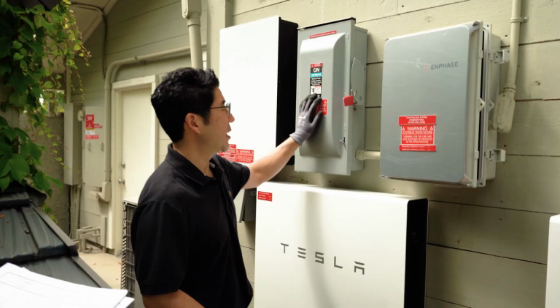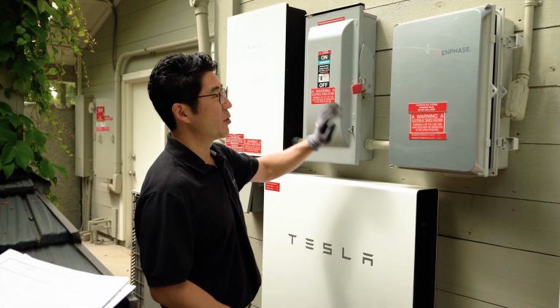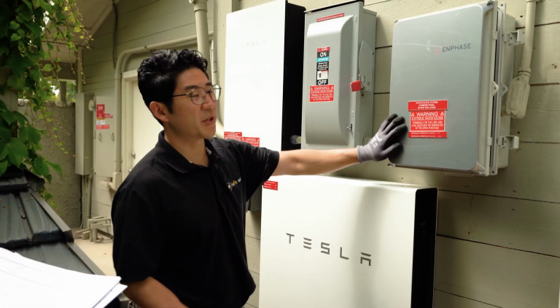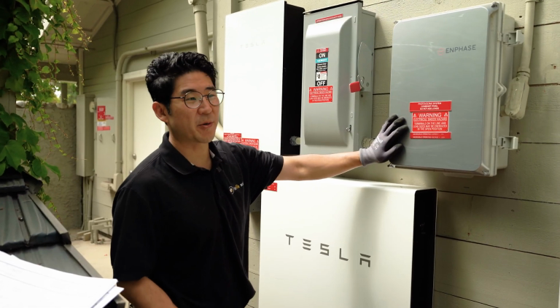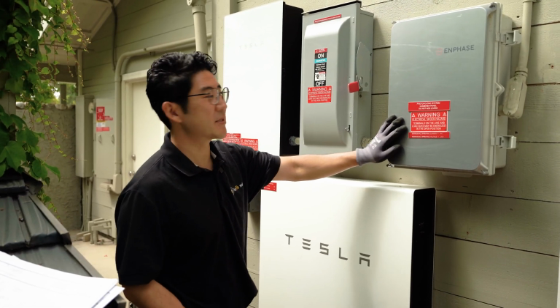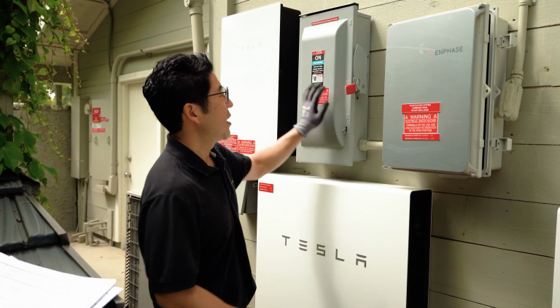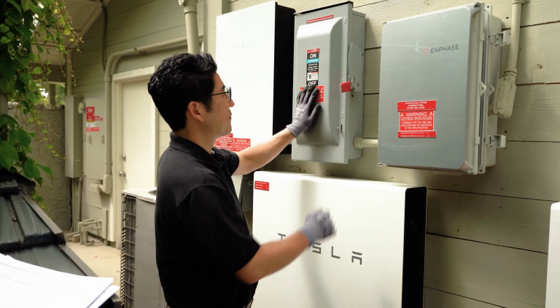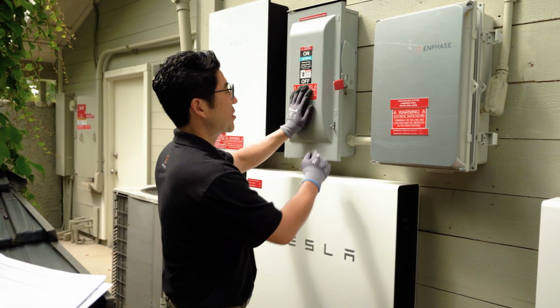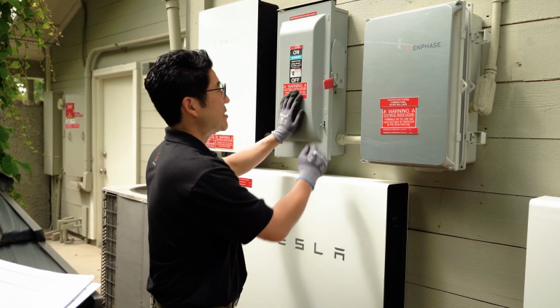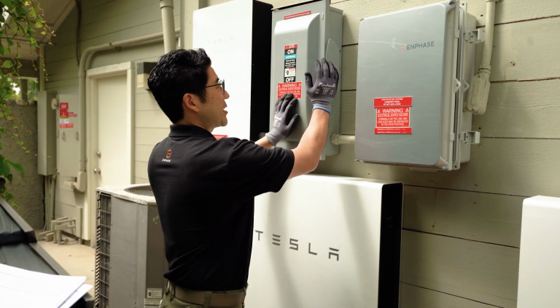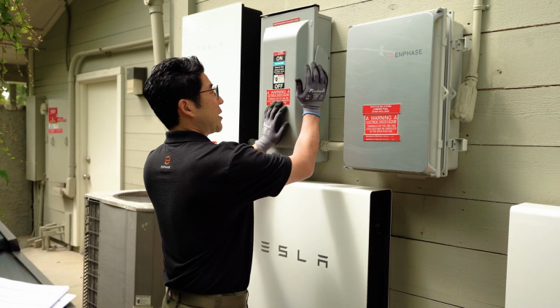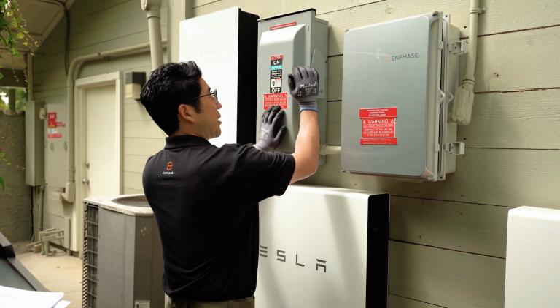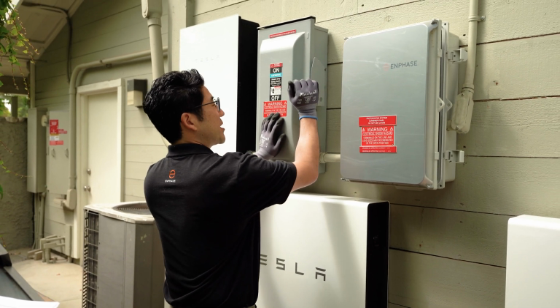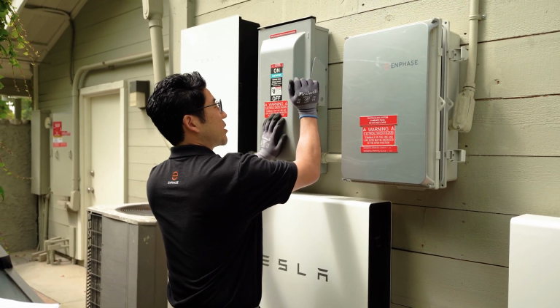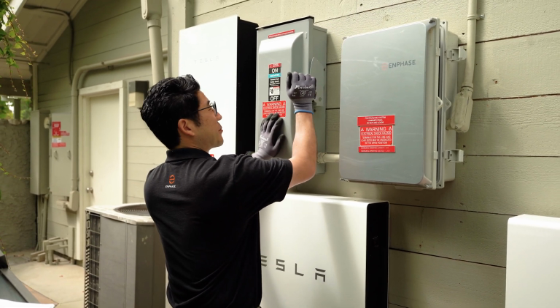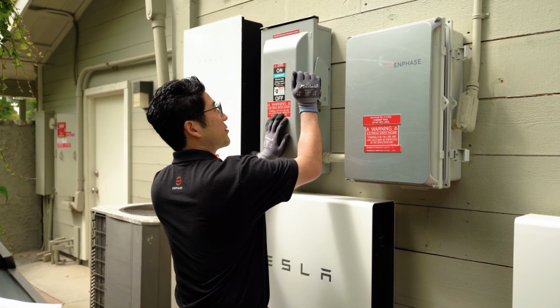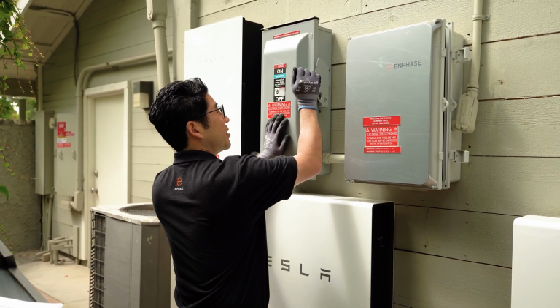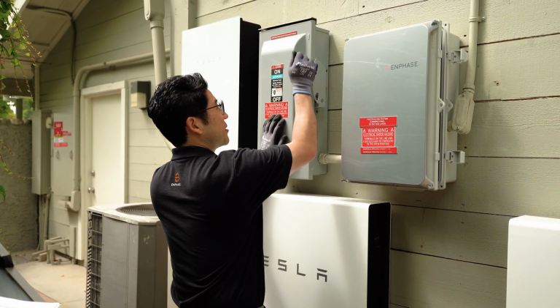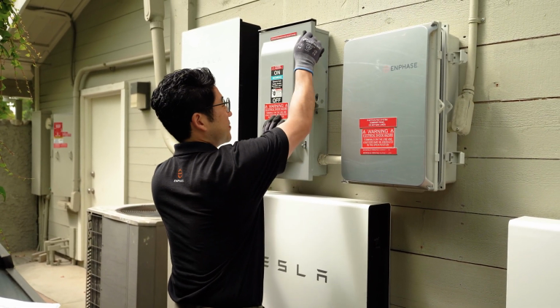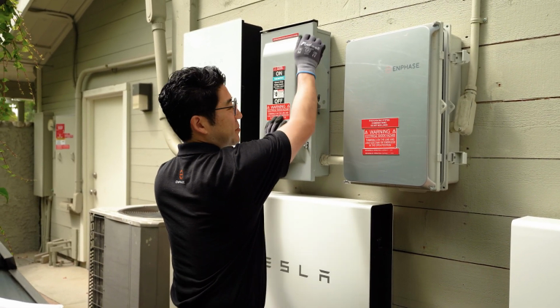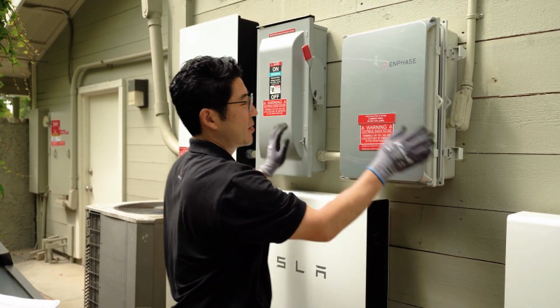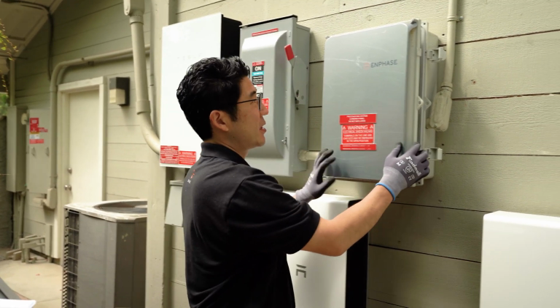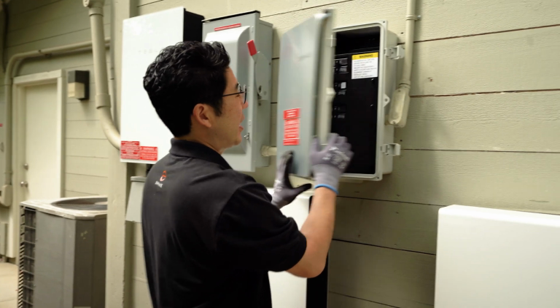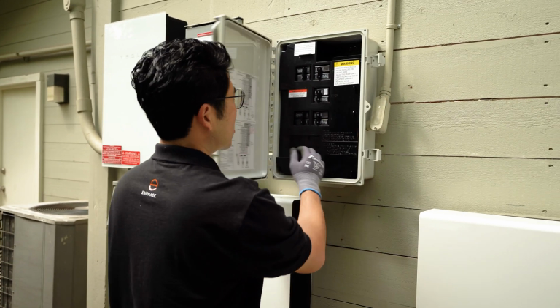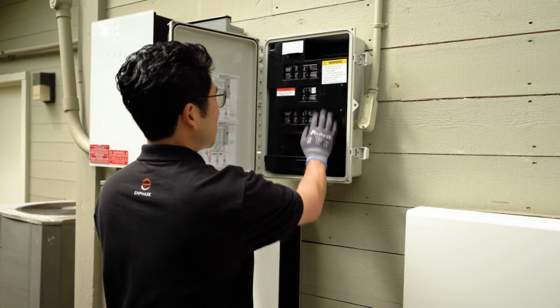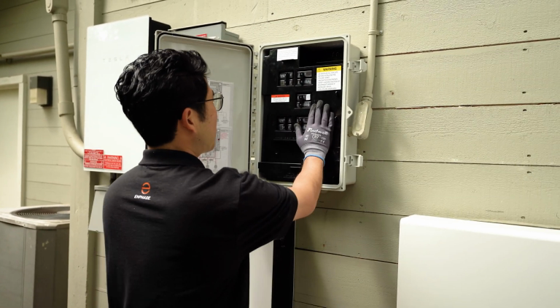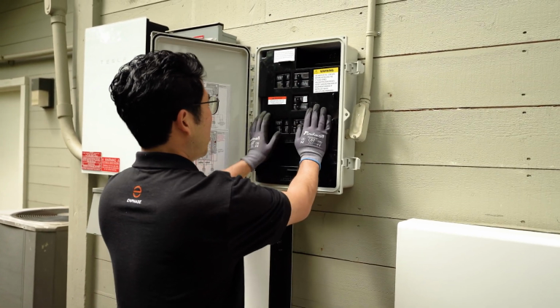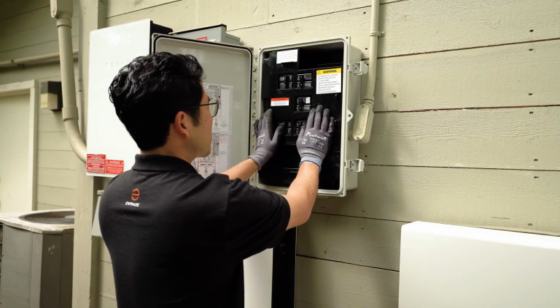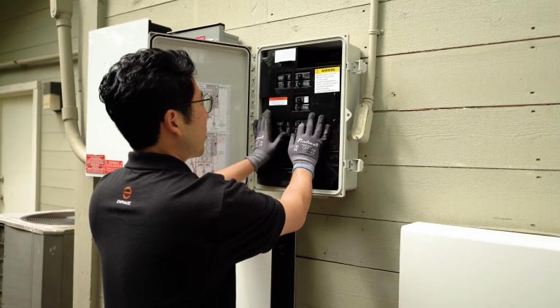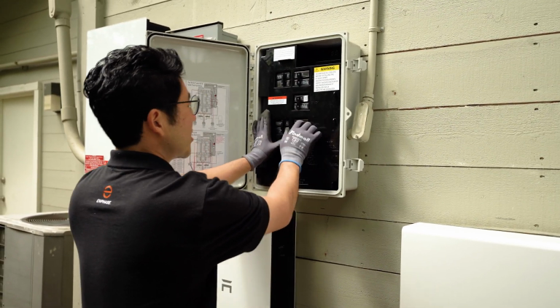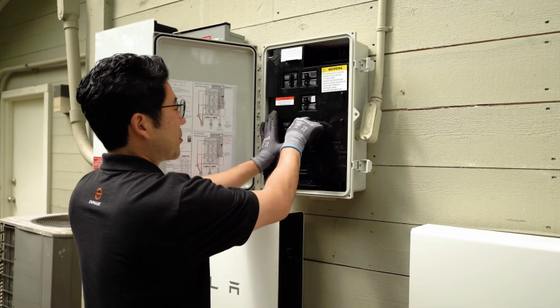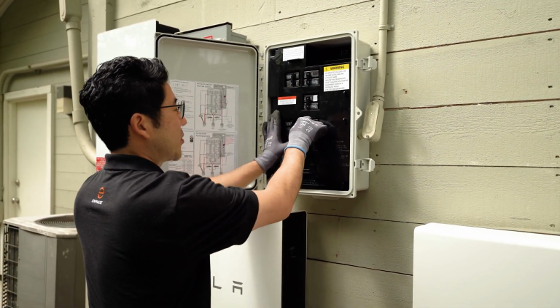Then we're going to move over to the combiner box. First, locate the AC disconnect — make sure that one is now switched back from the off to the on. And start switching back on the solar breakers in the combiner box as well.